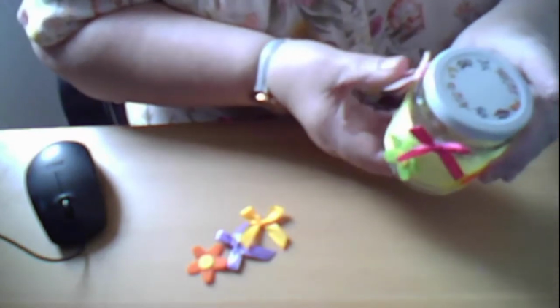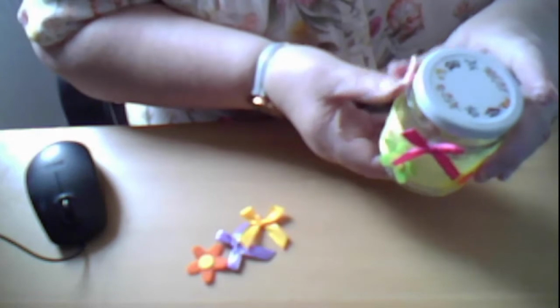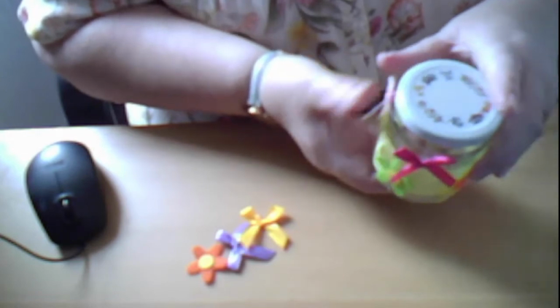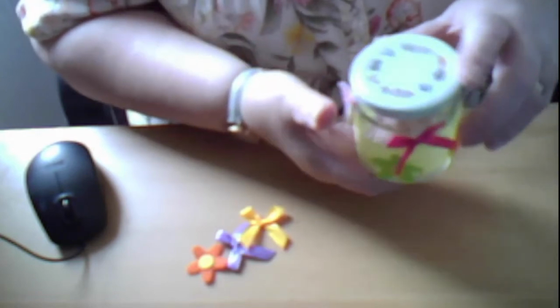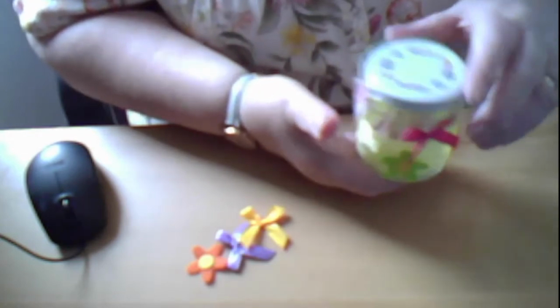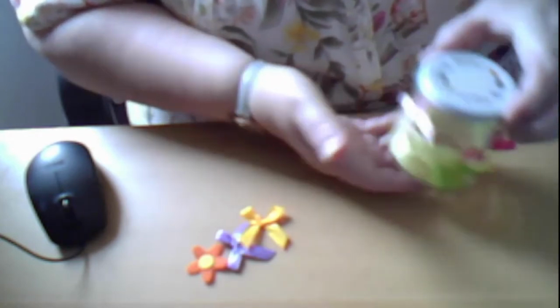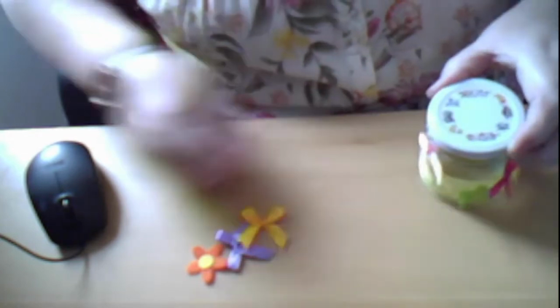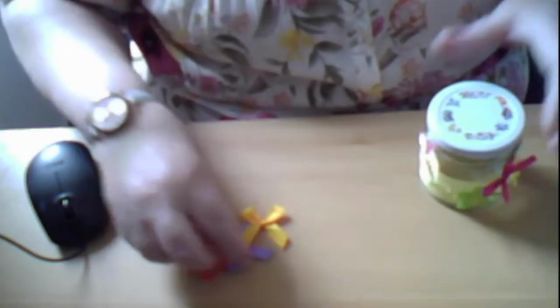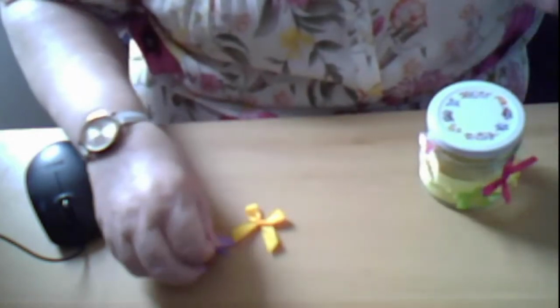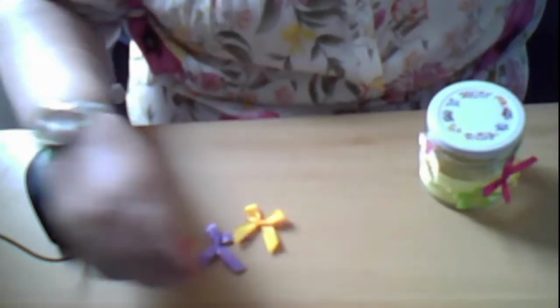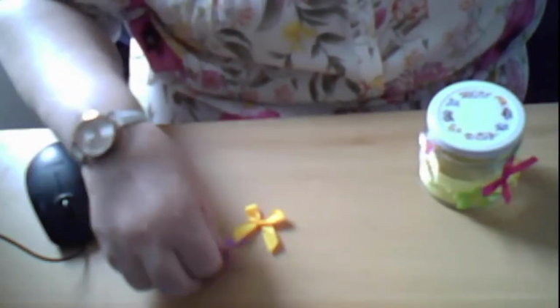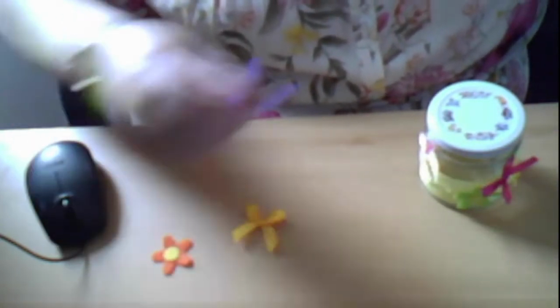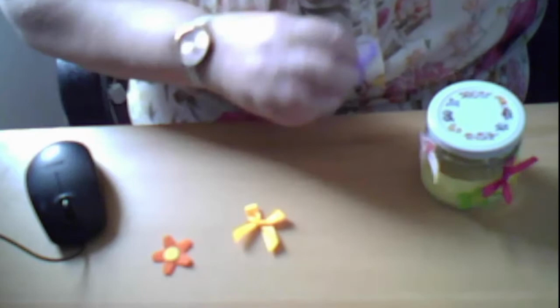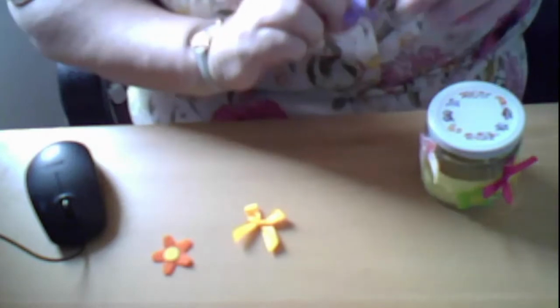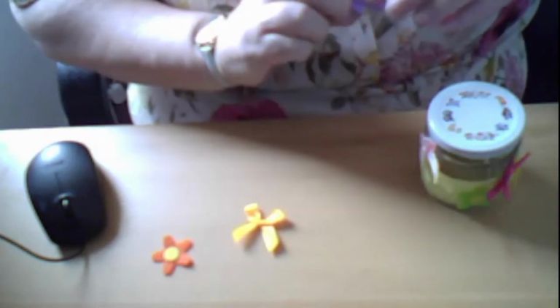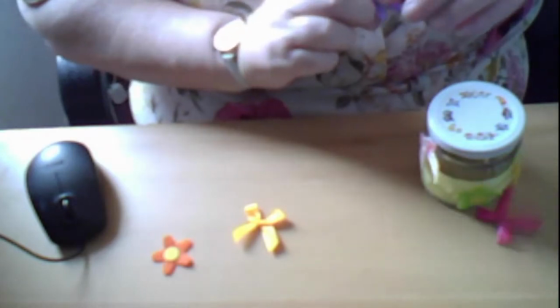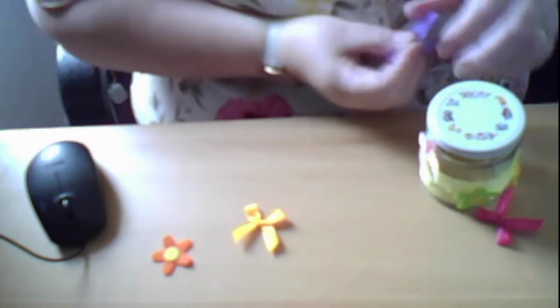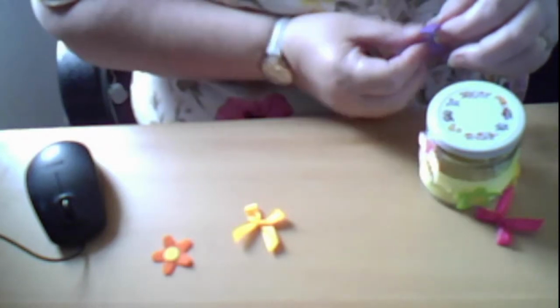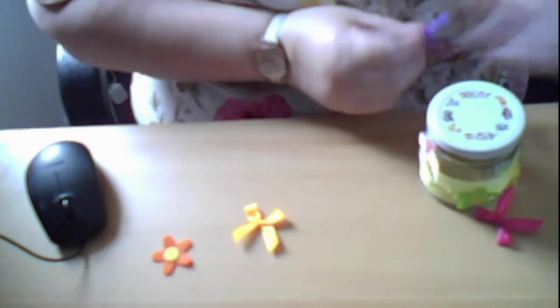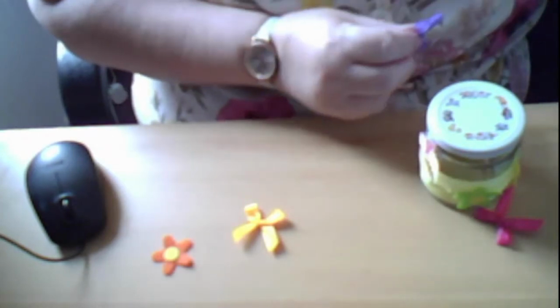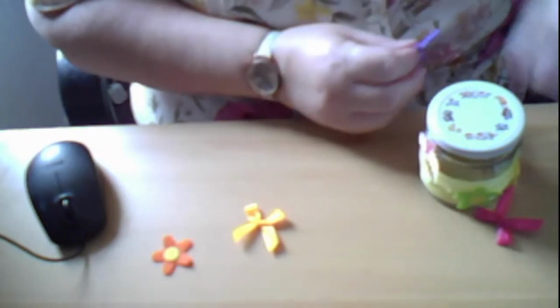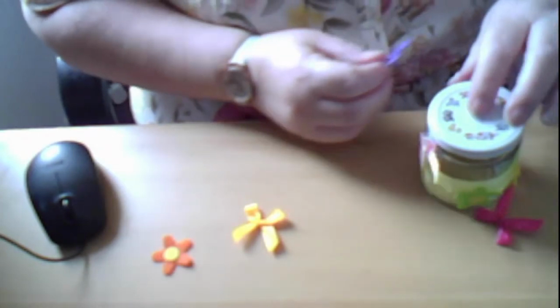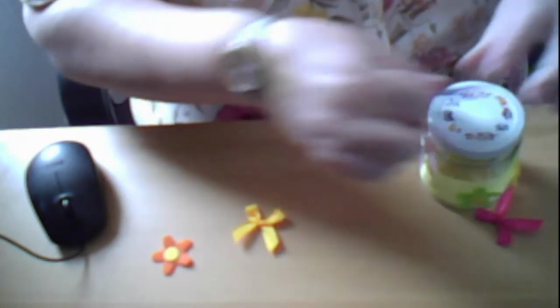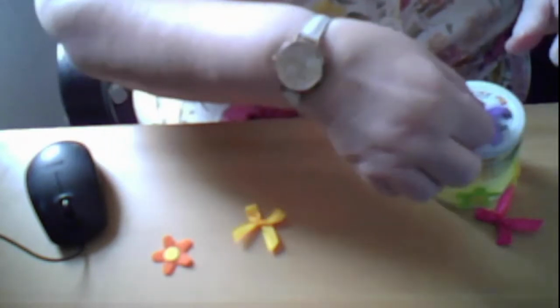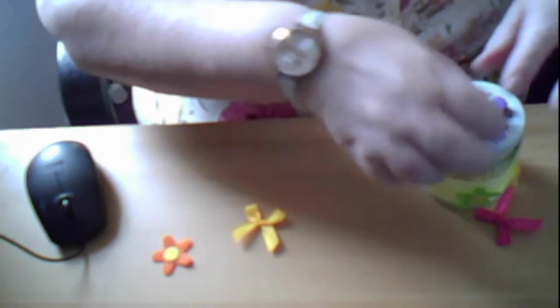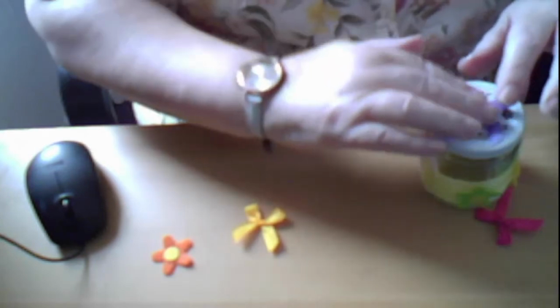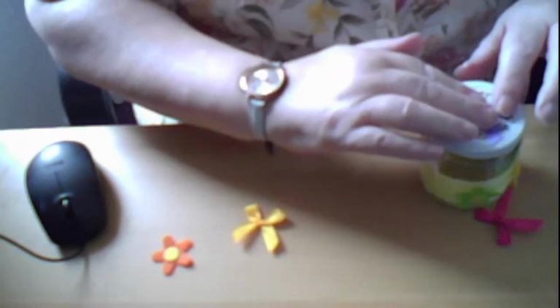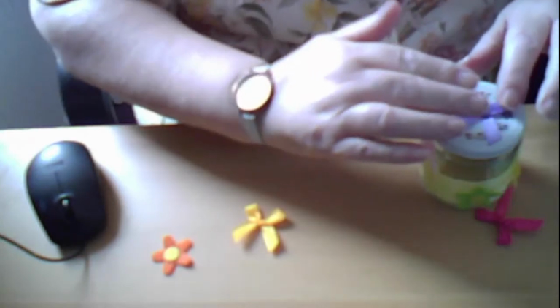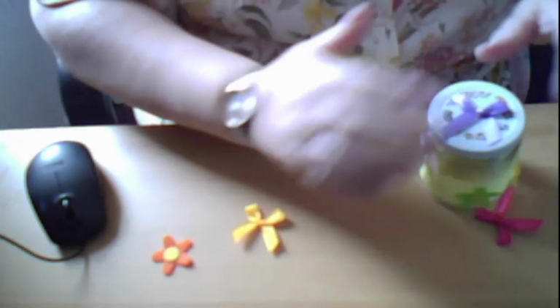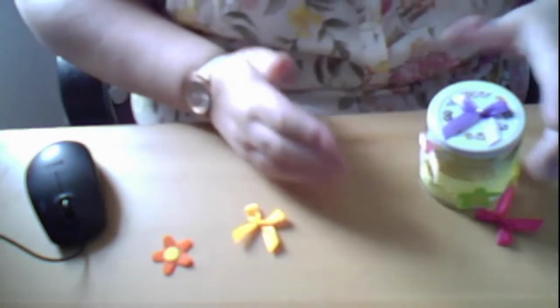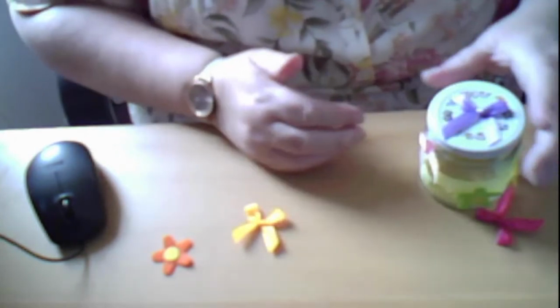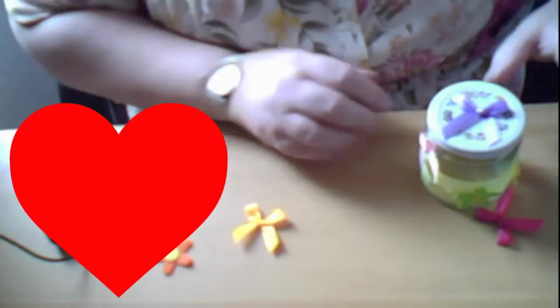There you go, you get the idea - there's still room for another one. I could put one on top, couldn't I? That would be pretty. So this is my asking jar.